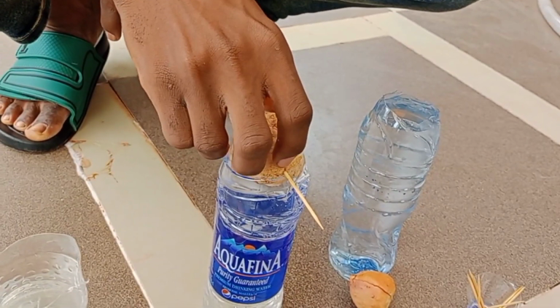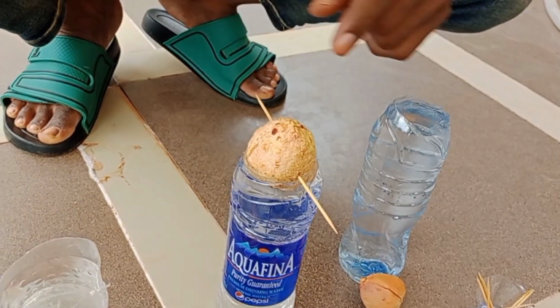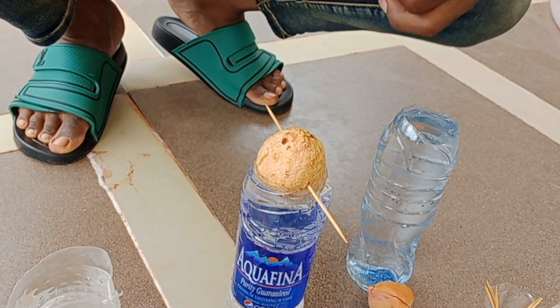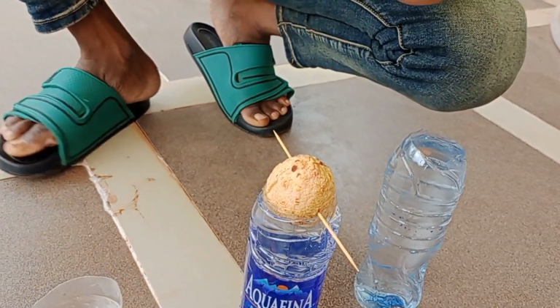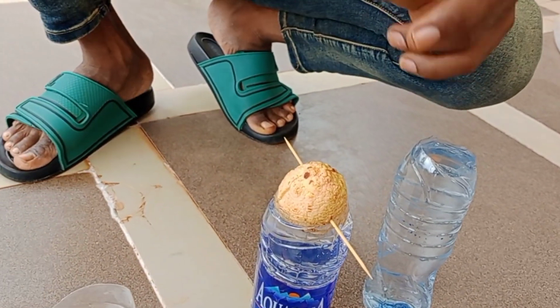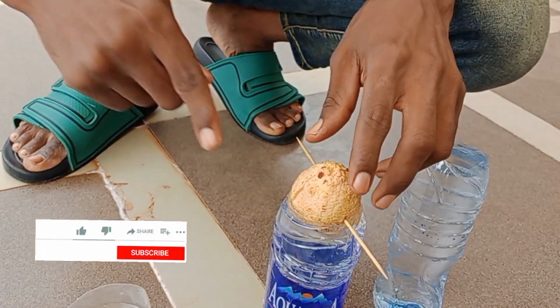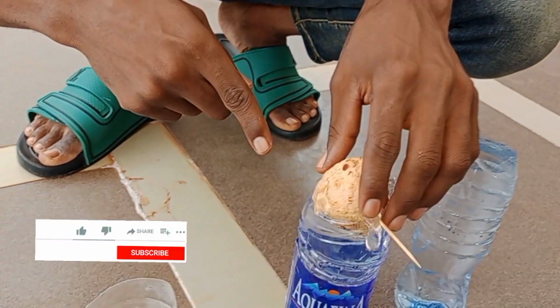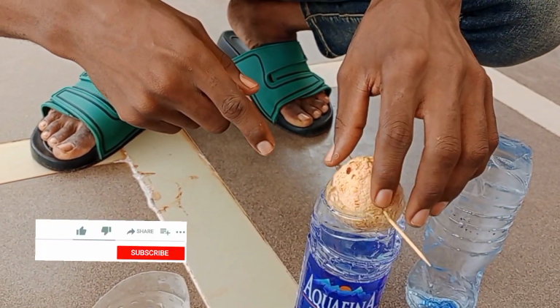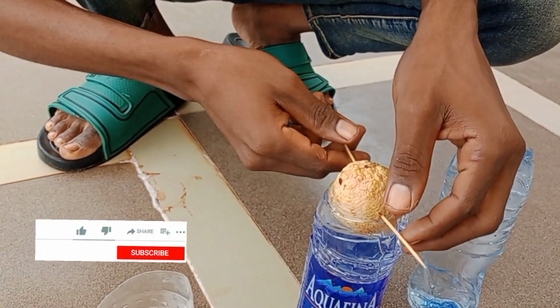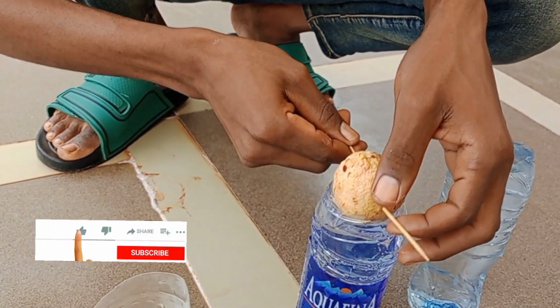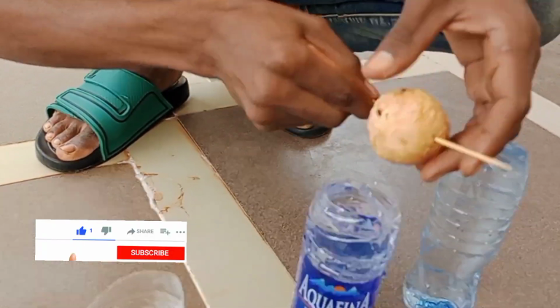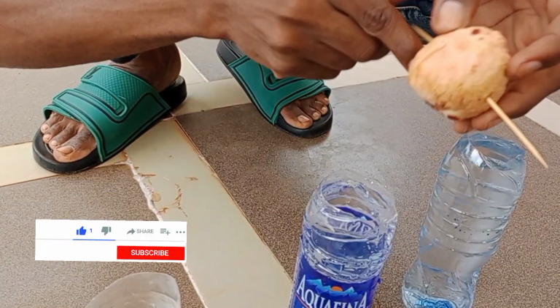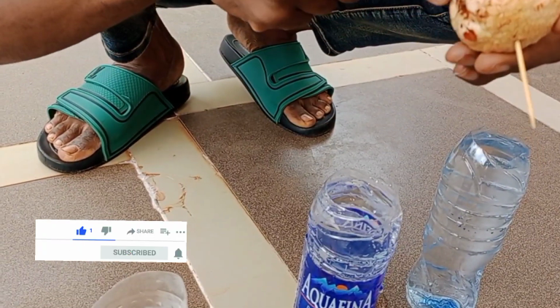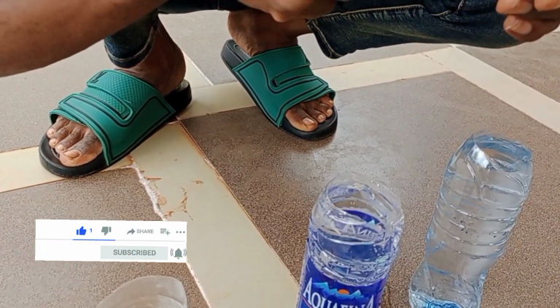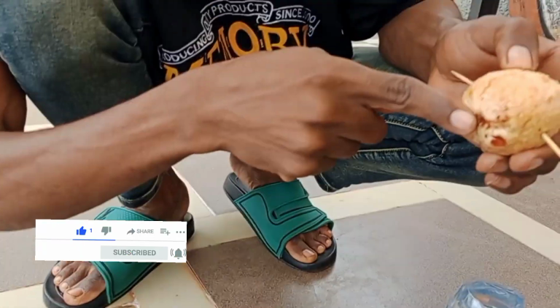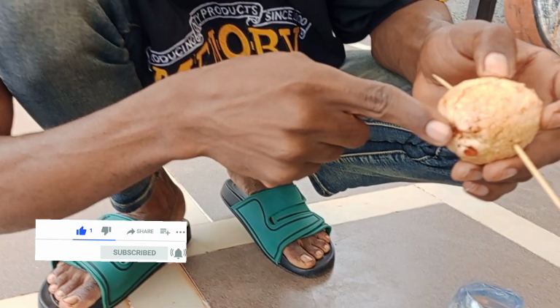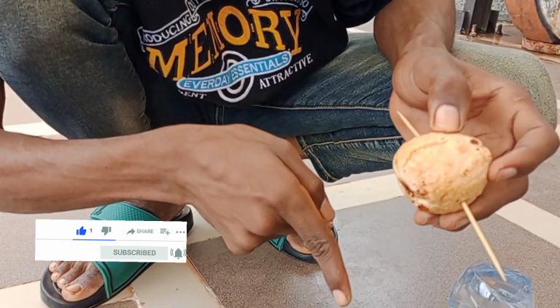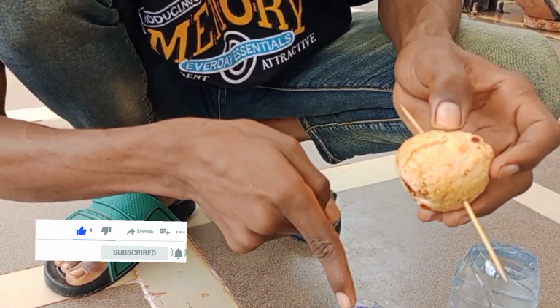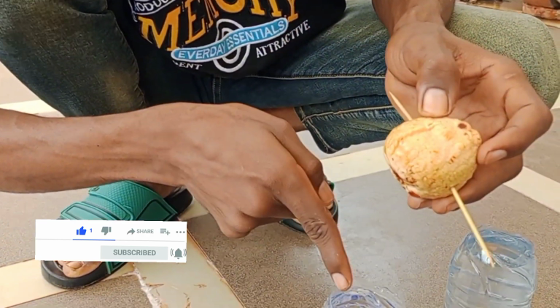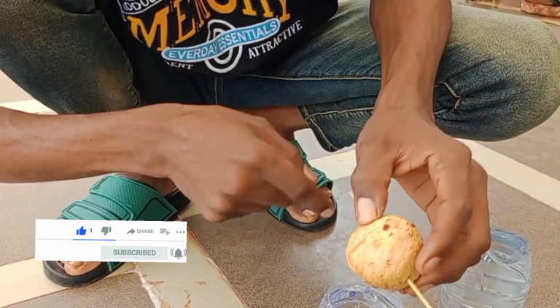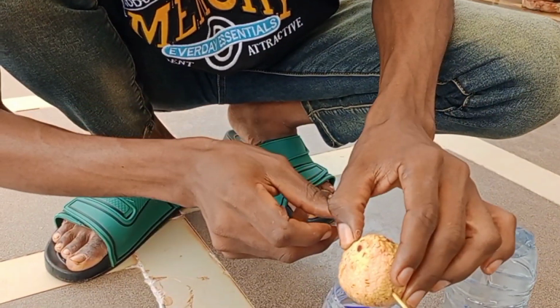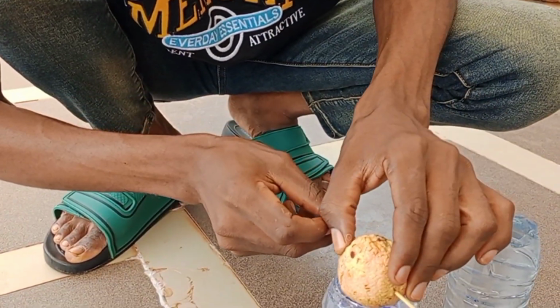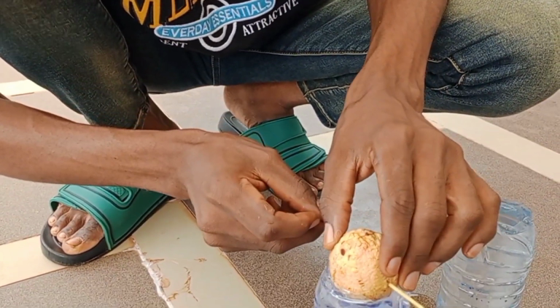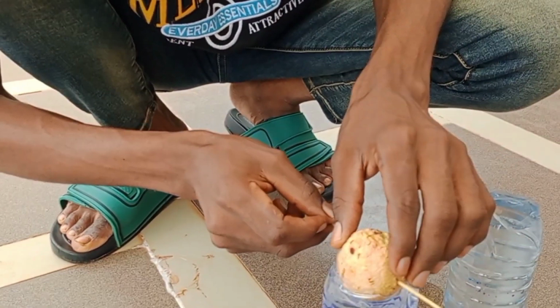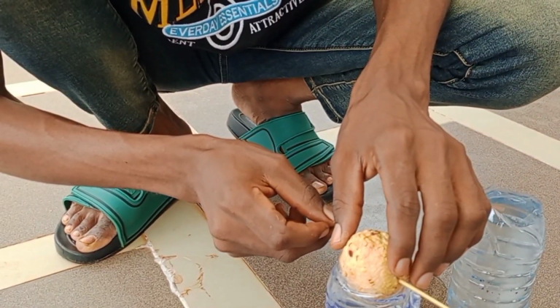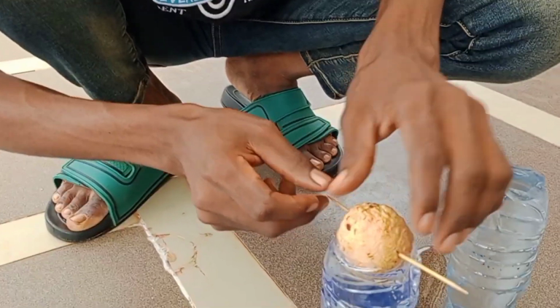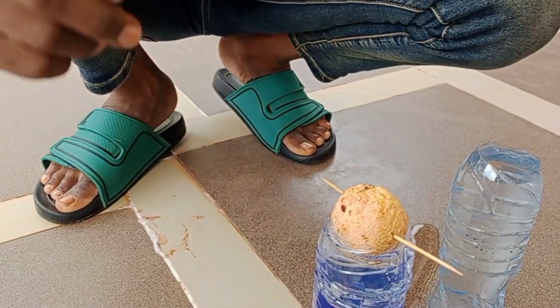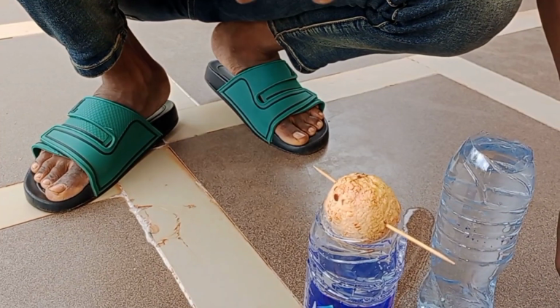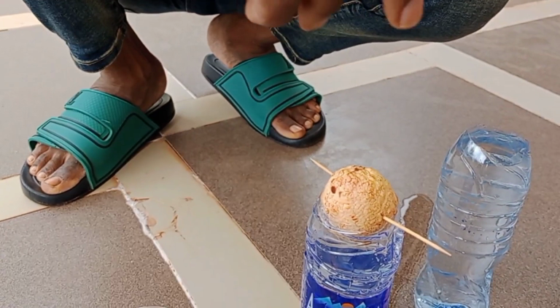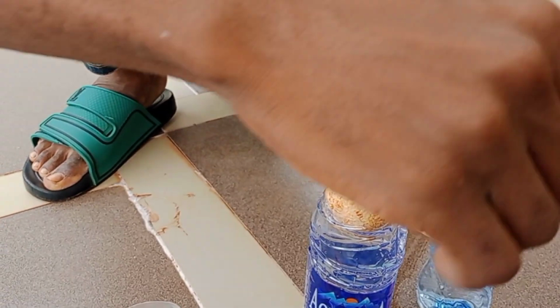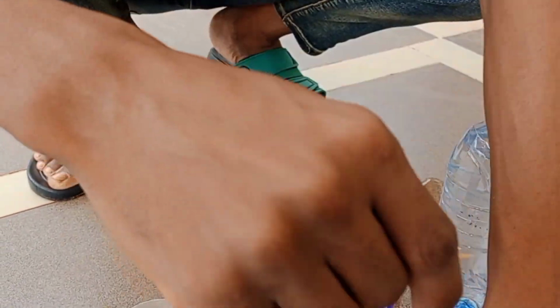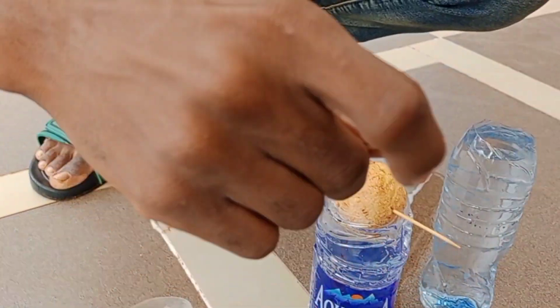Make sure that this bottom part — the down part — is the part that will be inside the water. Put it inside the water. Then get another one and do the same.